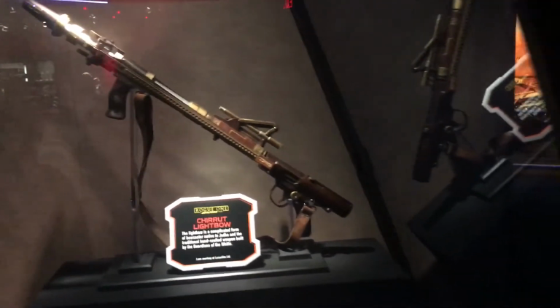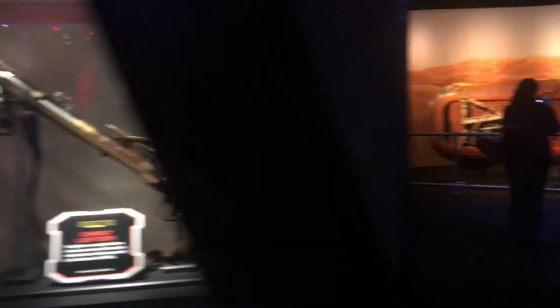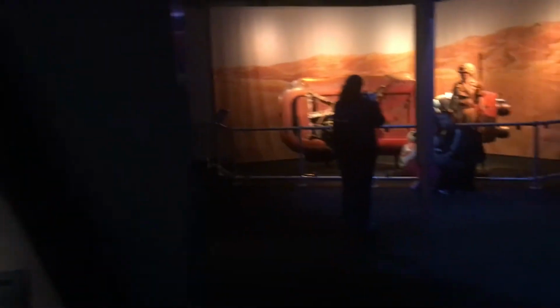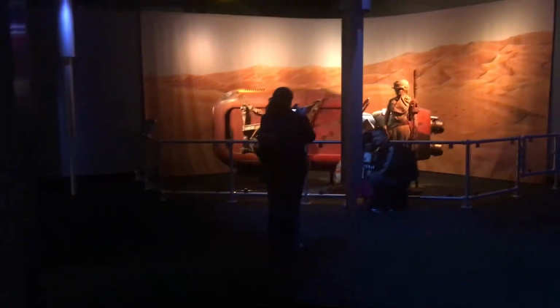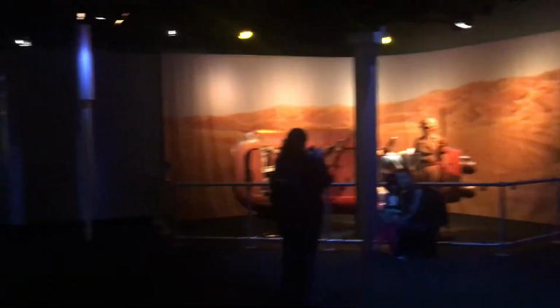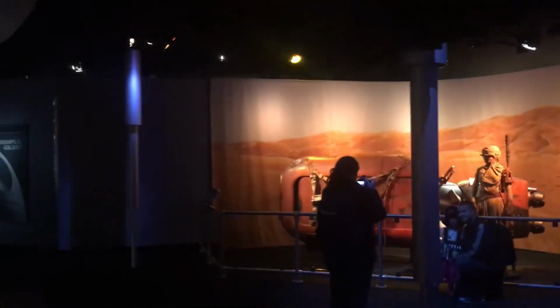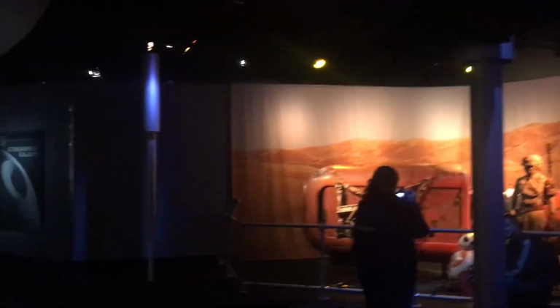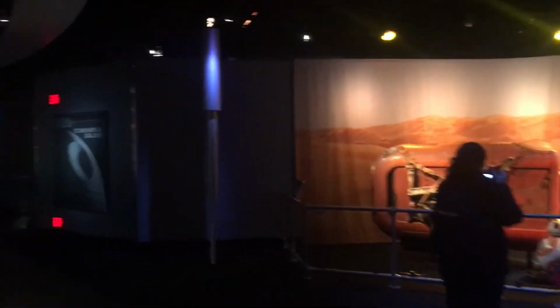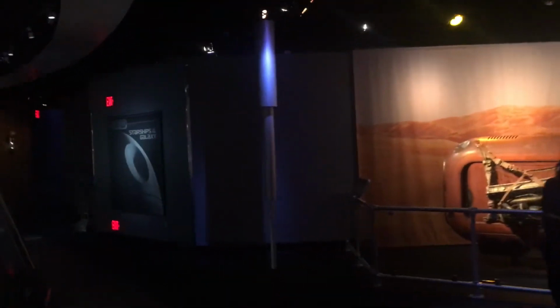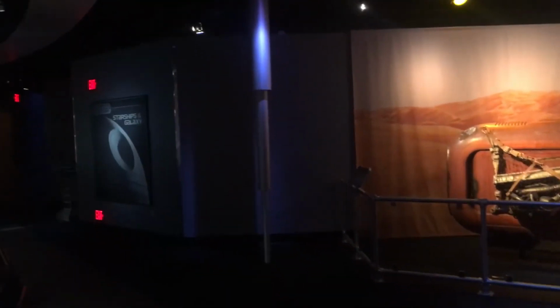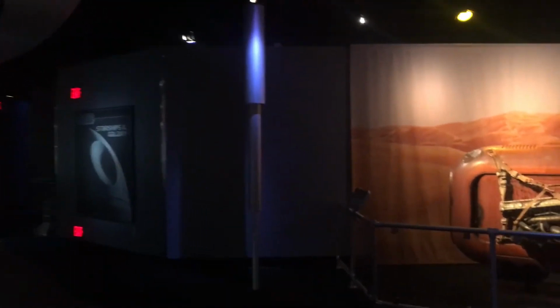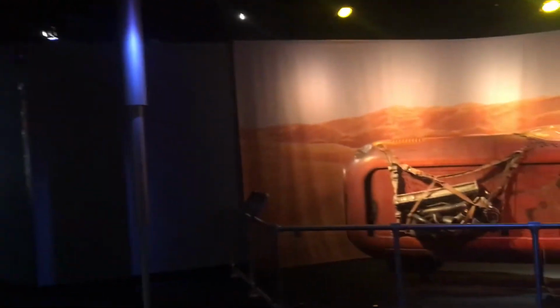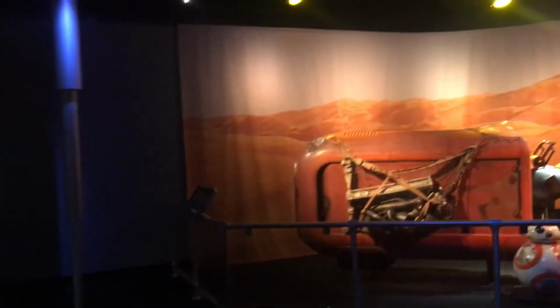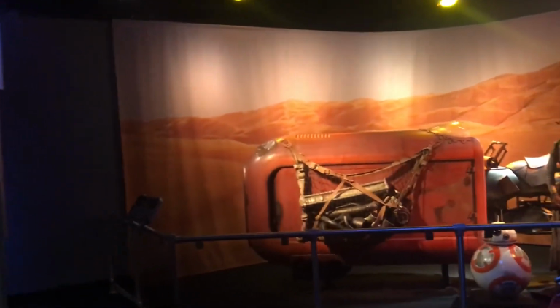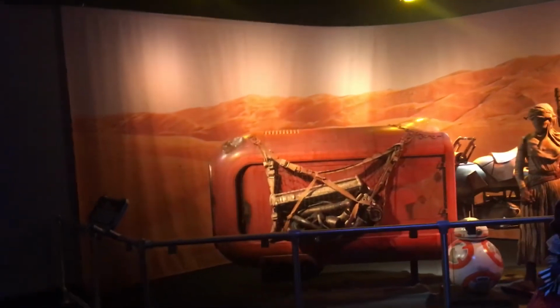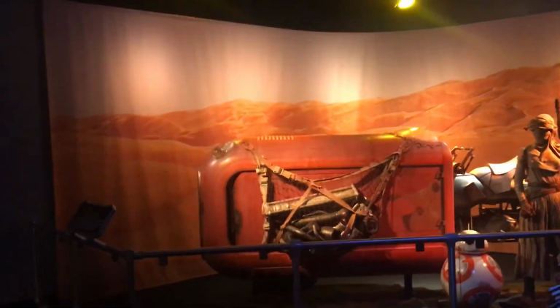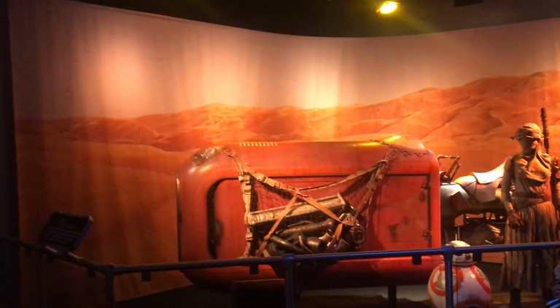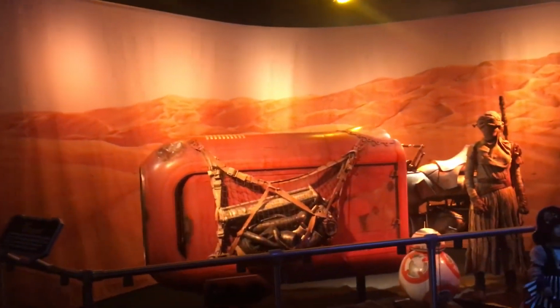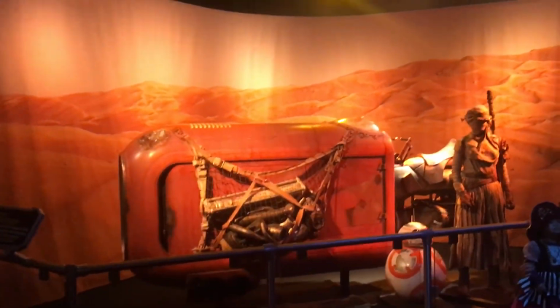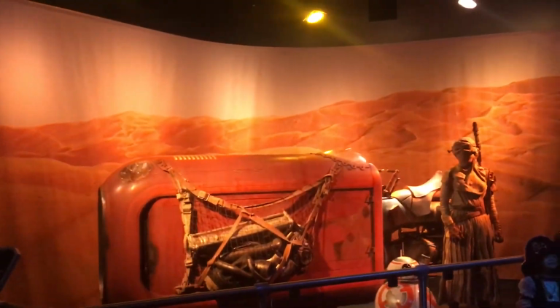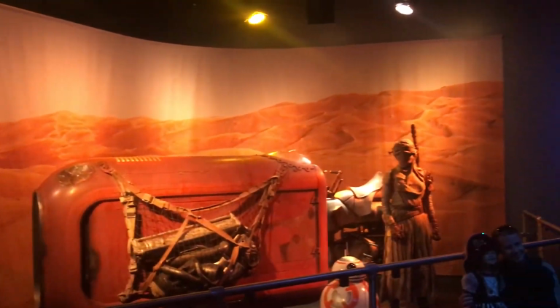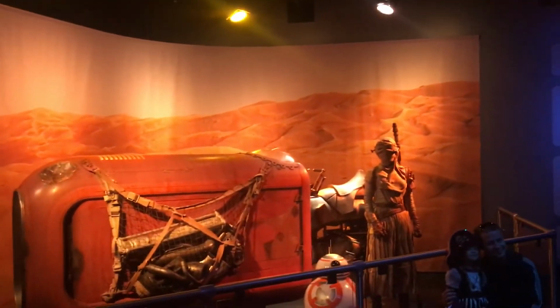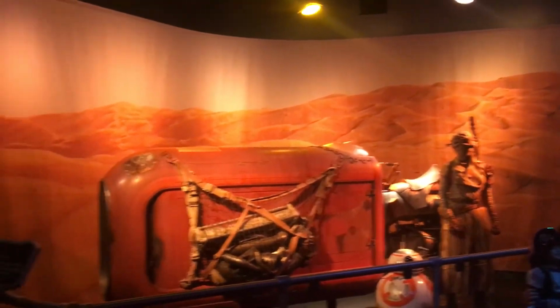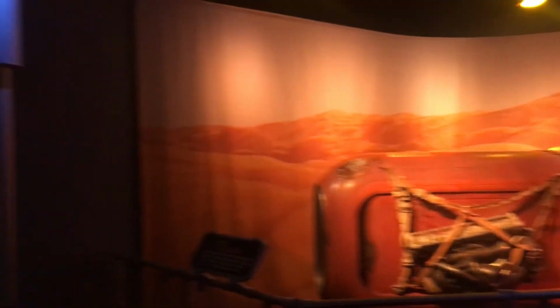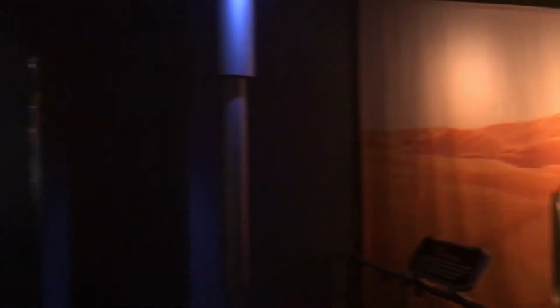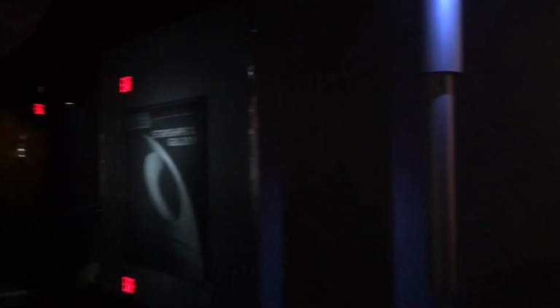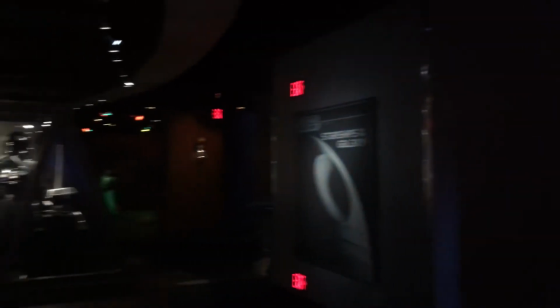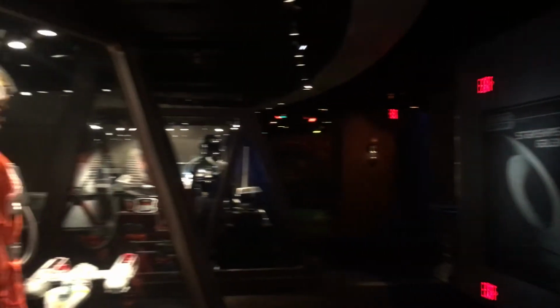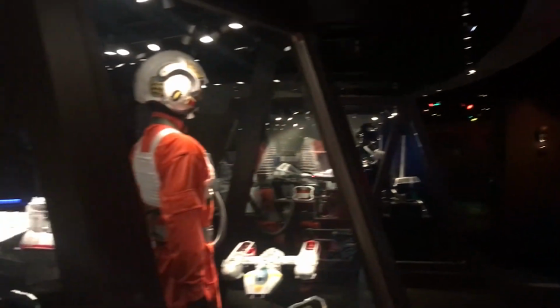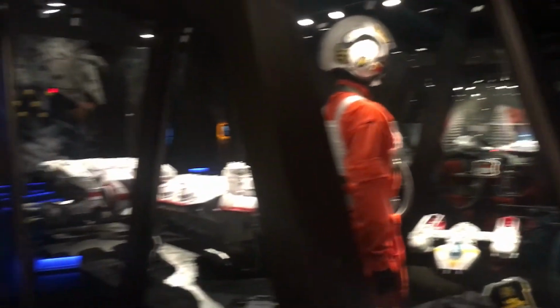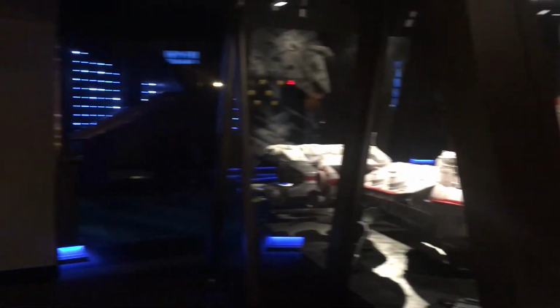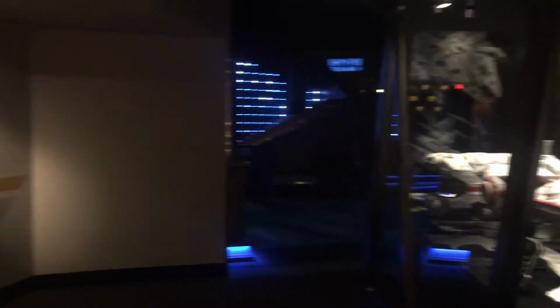Not Rogue One related, but they've added the Rey figure over here to go along with BB-8 on Rey's speeder, so it kind of rounds out the scene nicely. Besides that, everything seems pretty much the same.